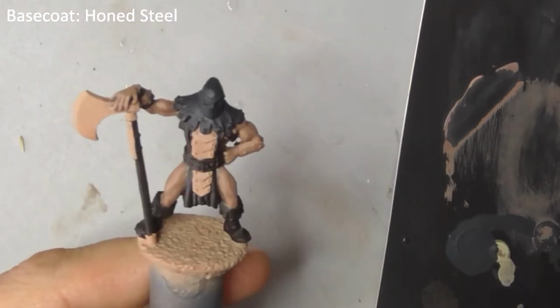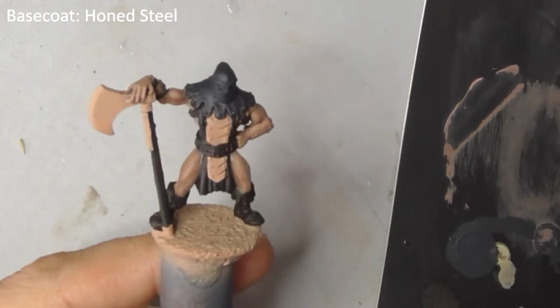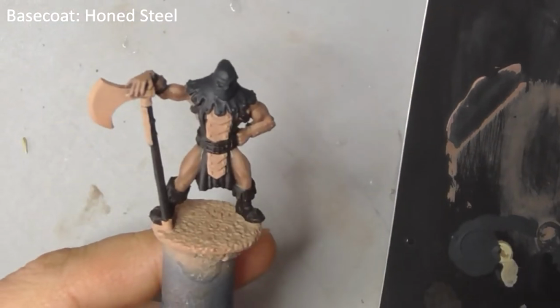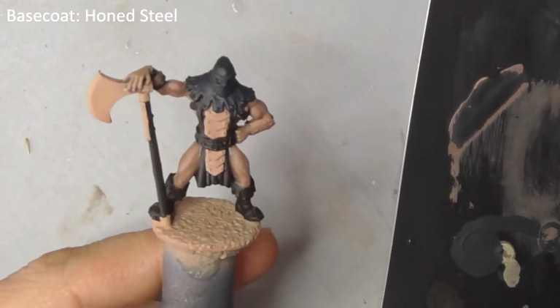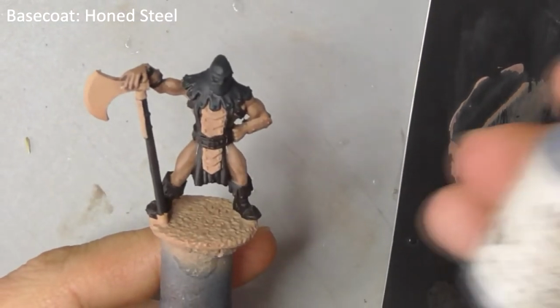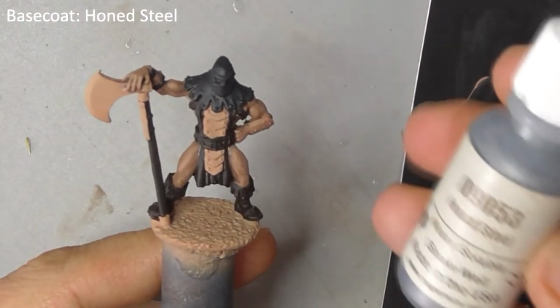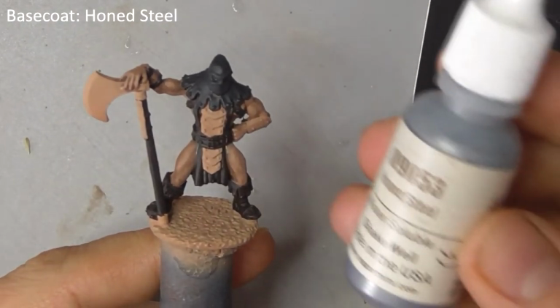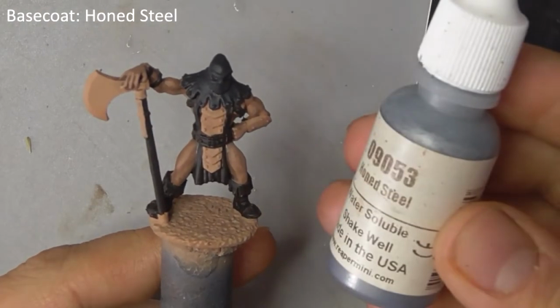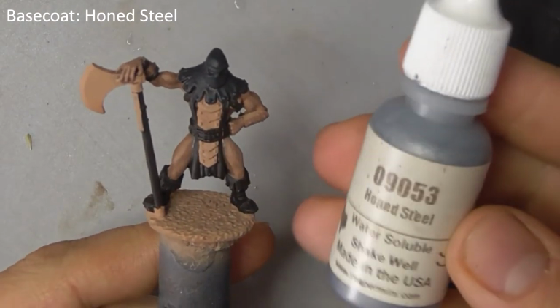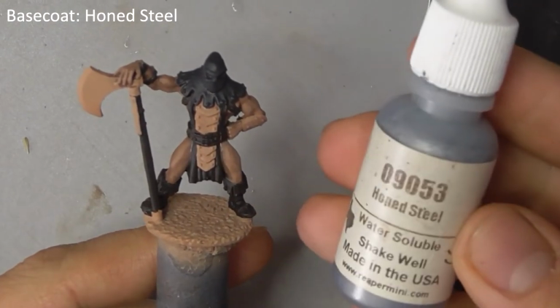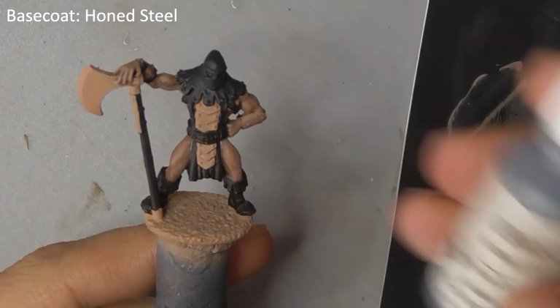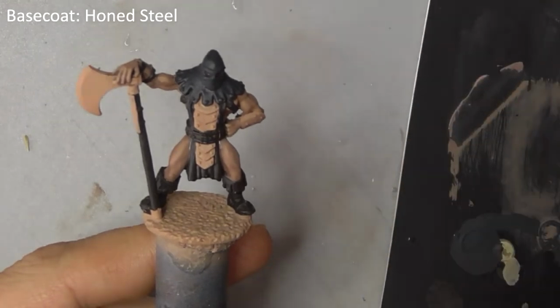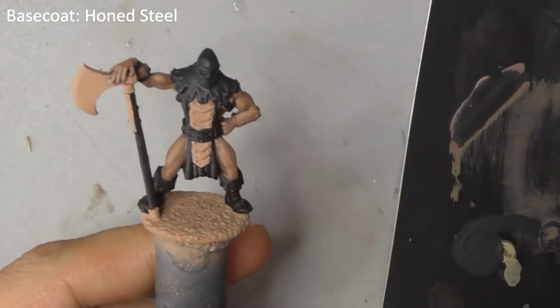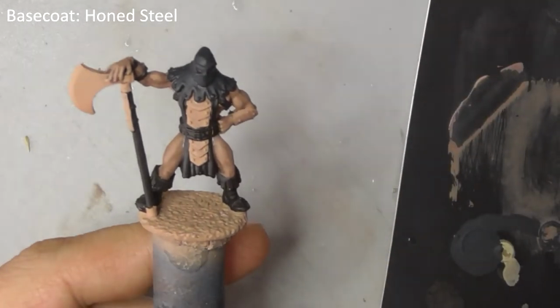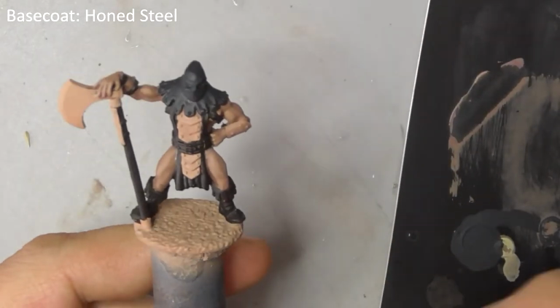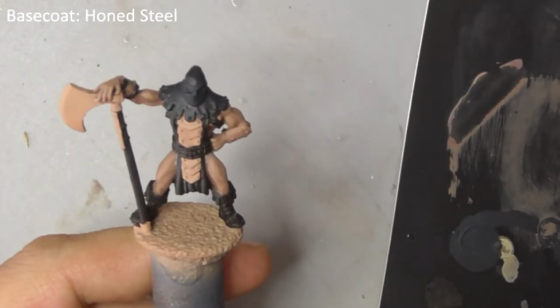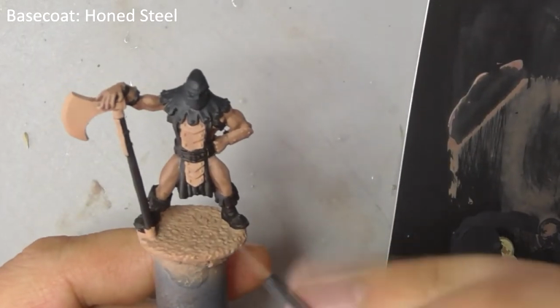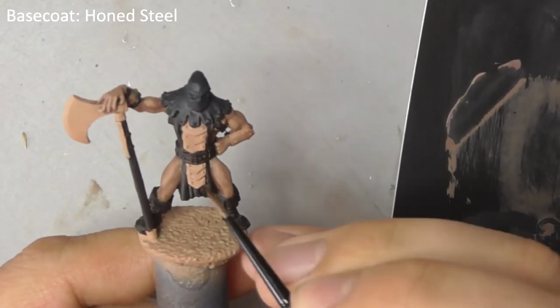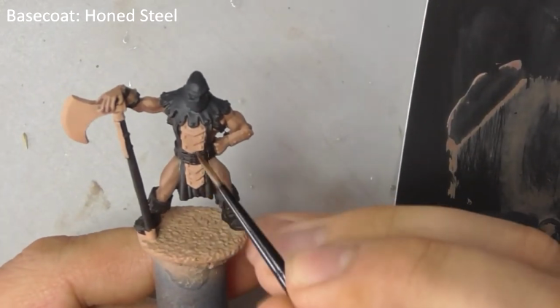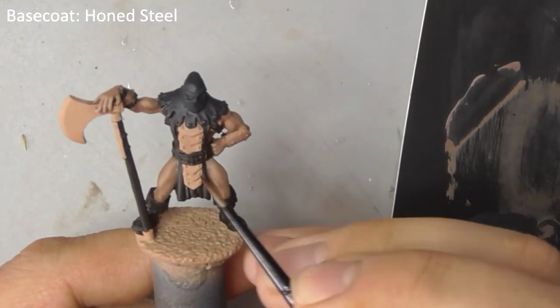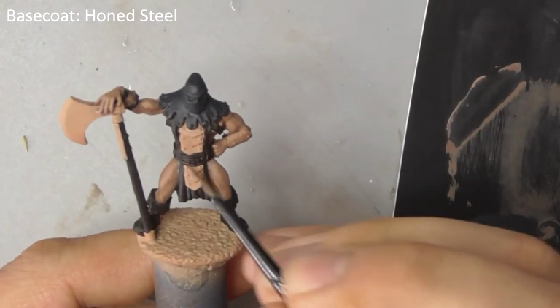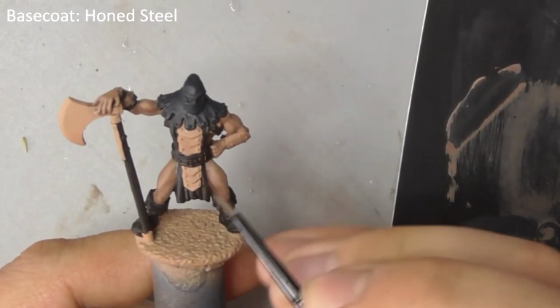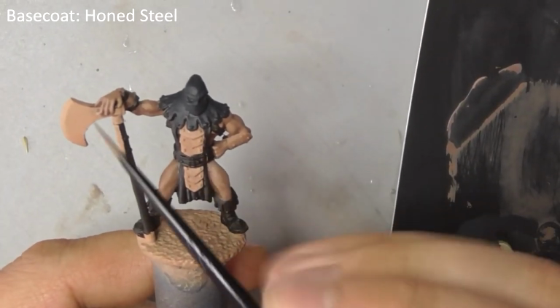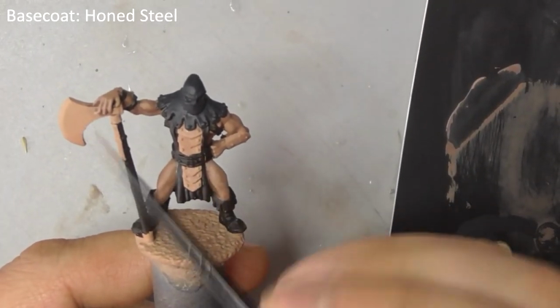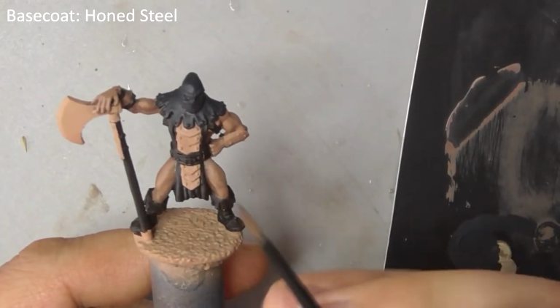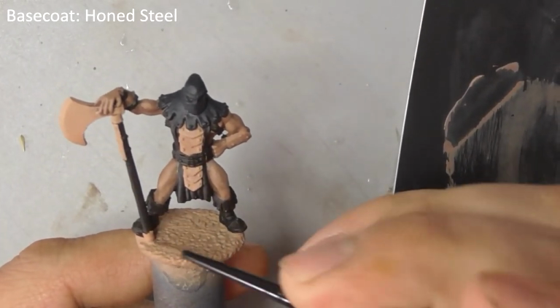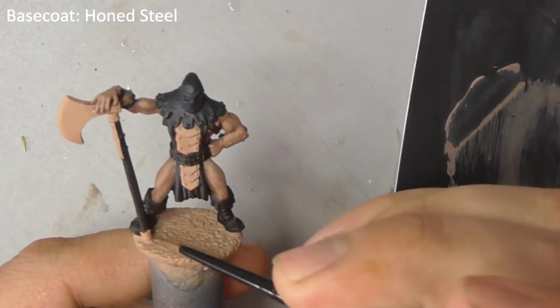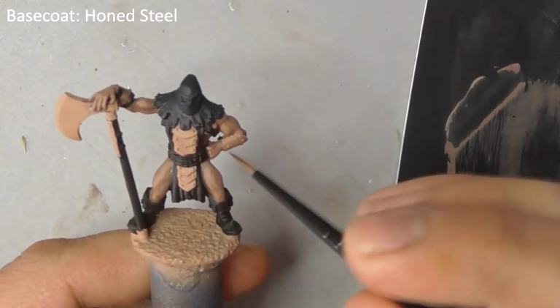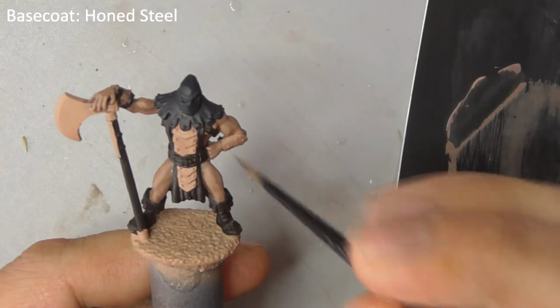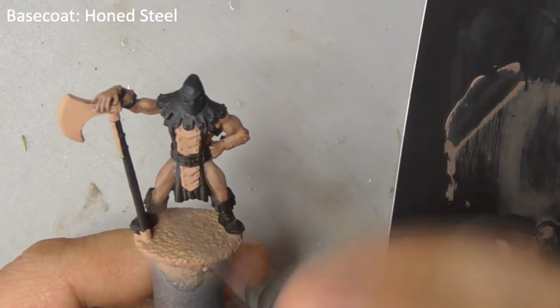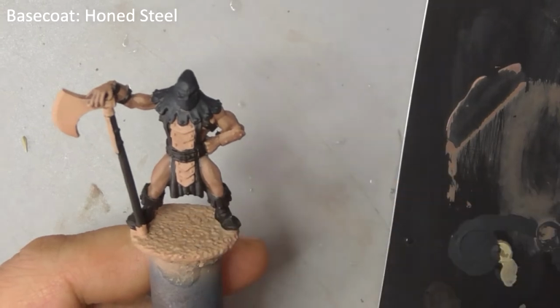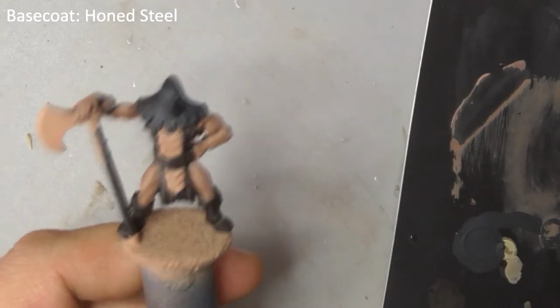Now base coat any metal on the model, like his armour plates, belt buckles and axe head, with honed steel. You might need two thin coats to go over such a light base colour.